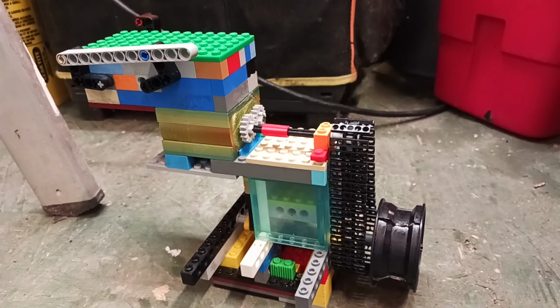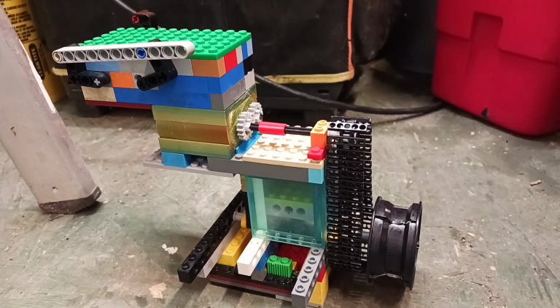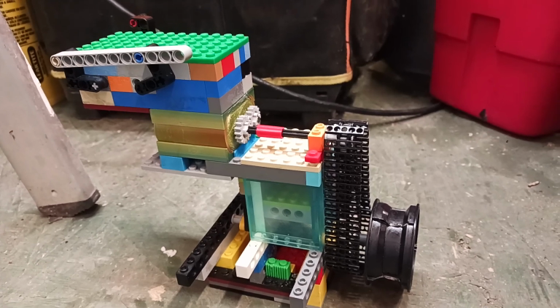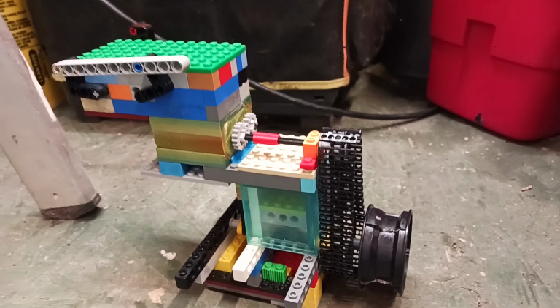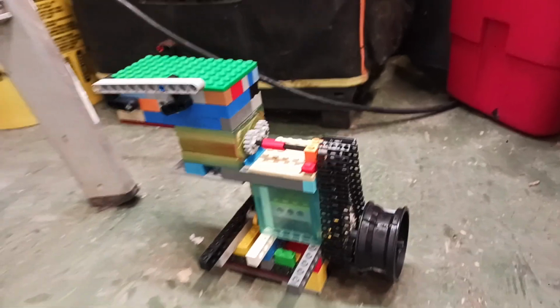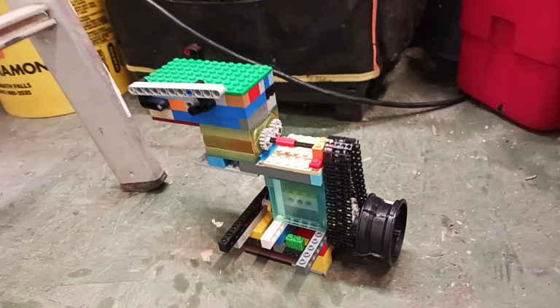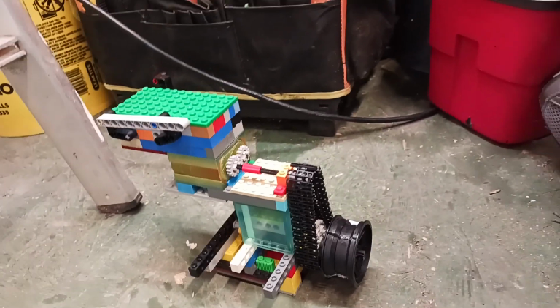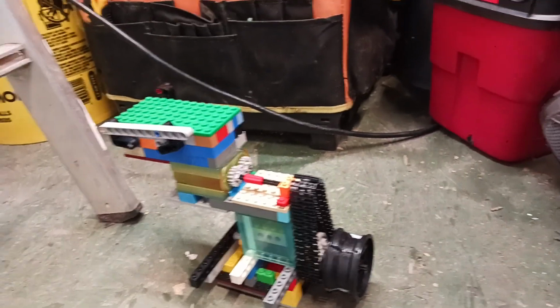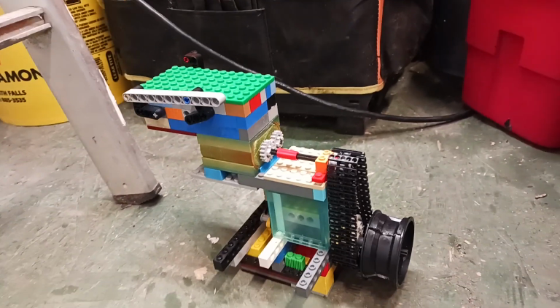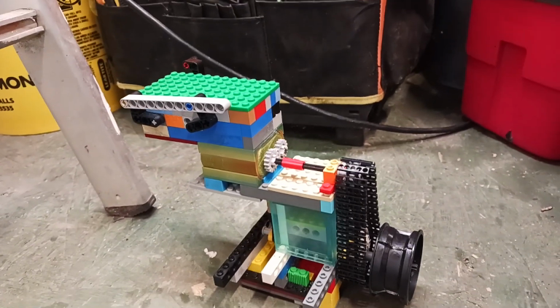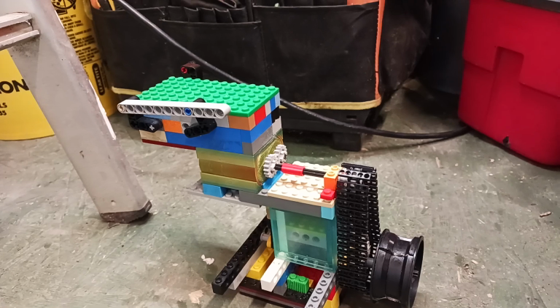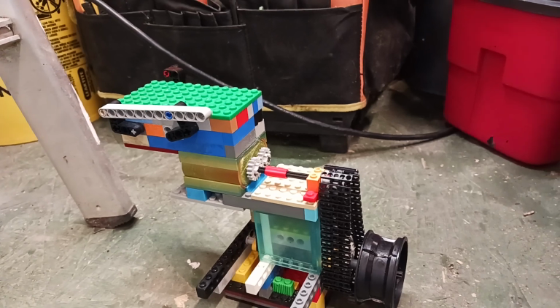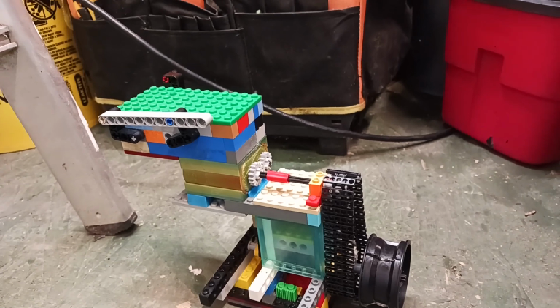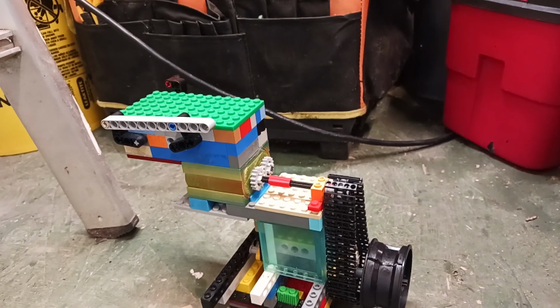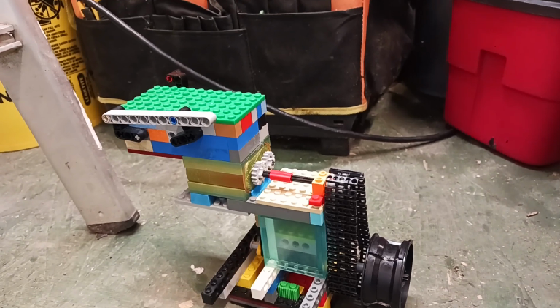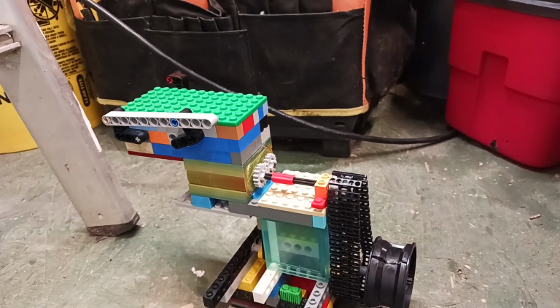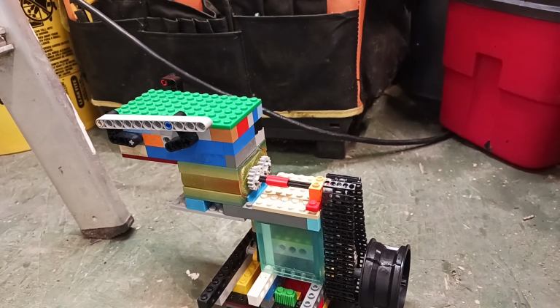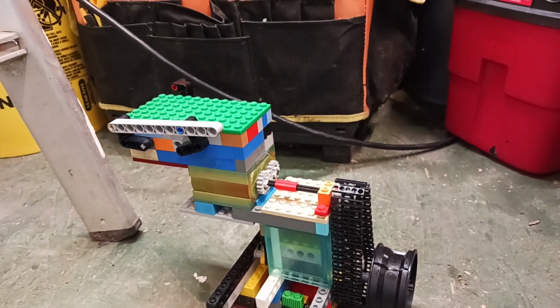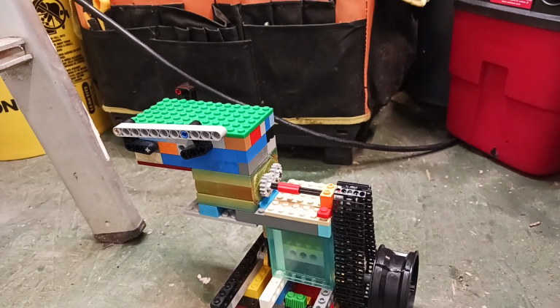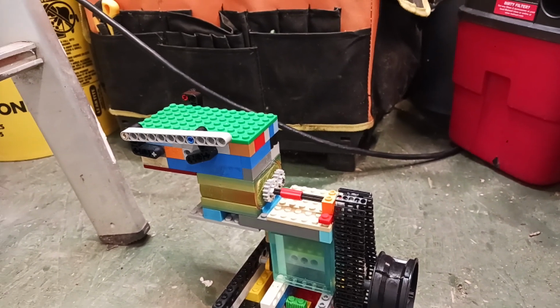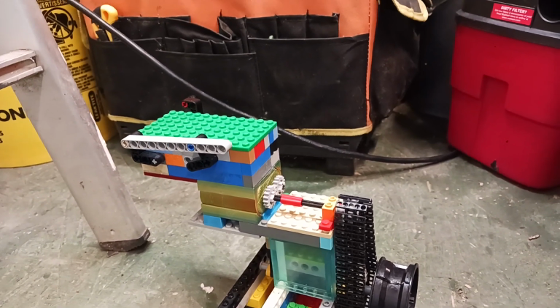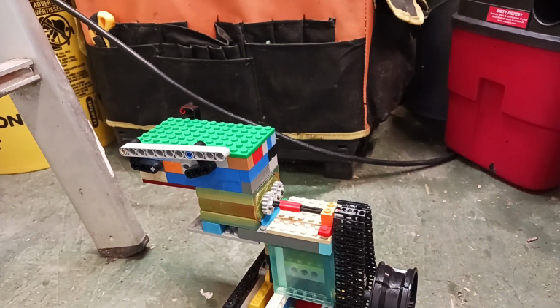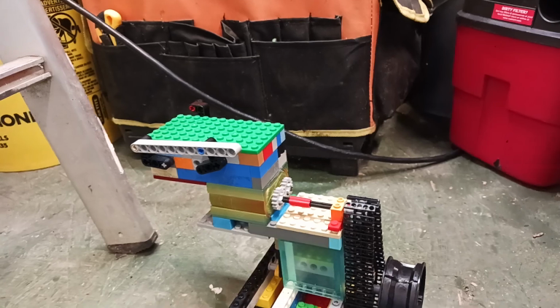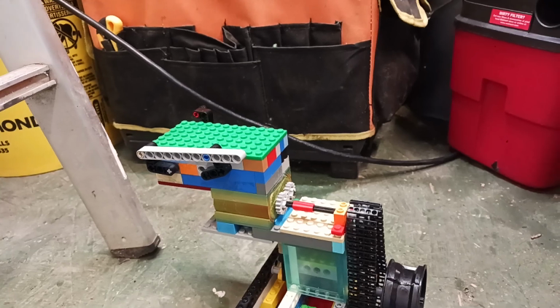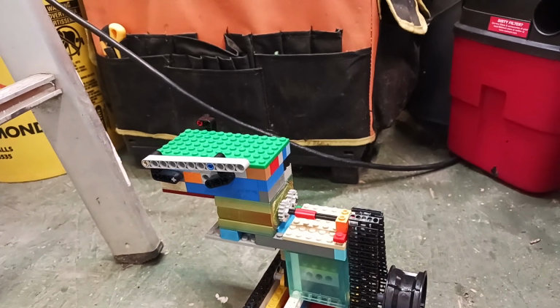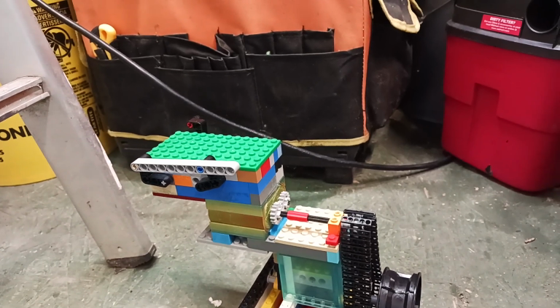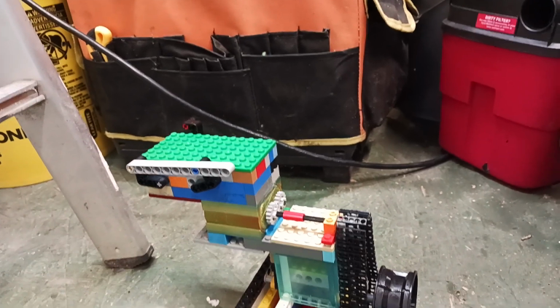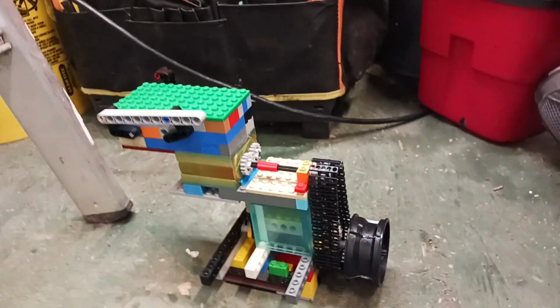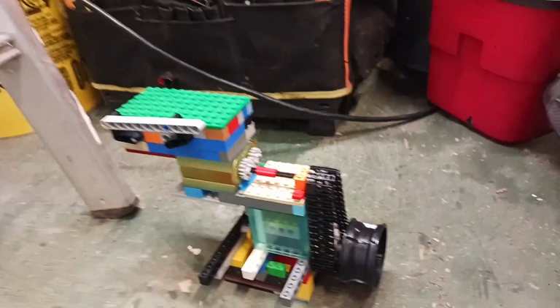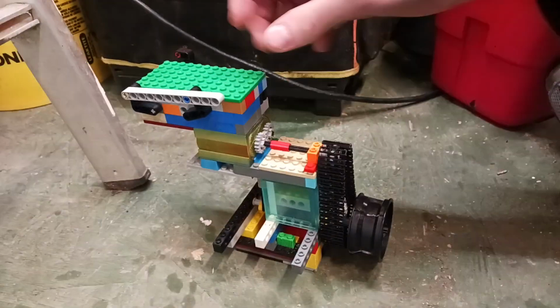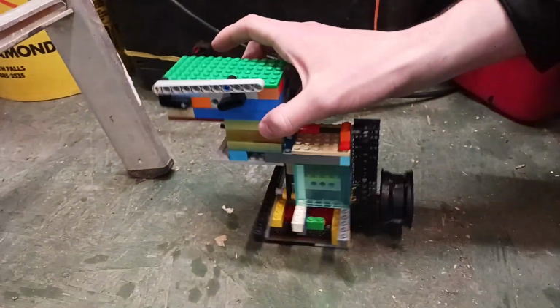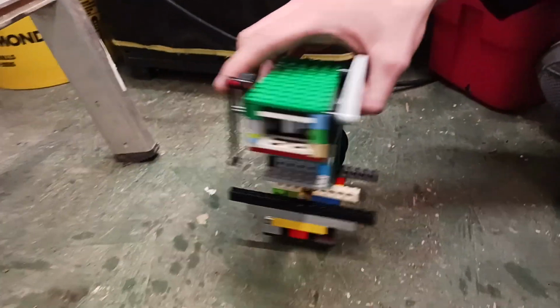Hey guys, welcome to our new video. This one is the 4x4 piston with the 3D printed supercharger, and I believe you have the dual throttle on this one. Yeah, go ahead and explain it a bit.